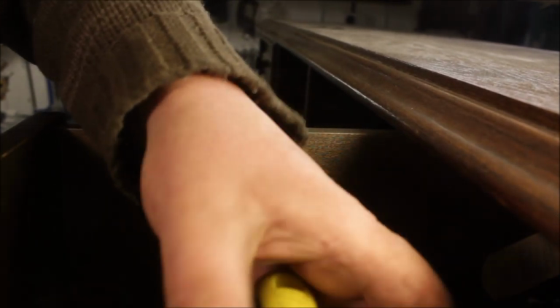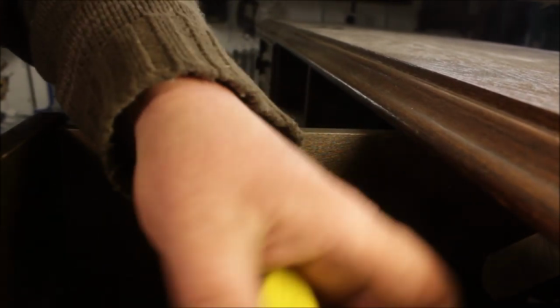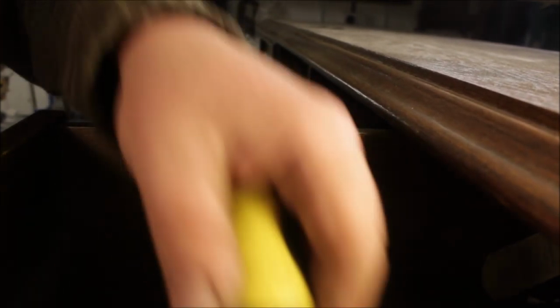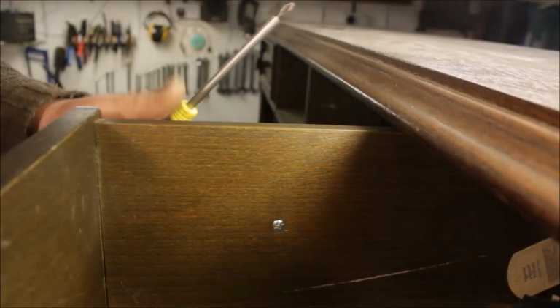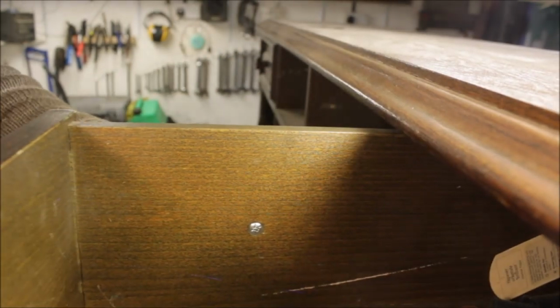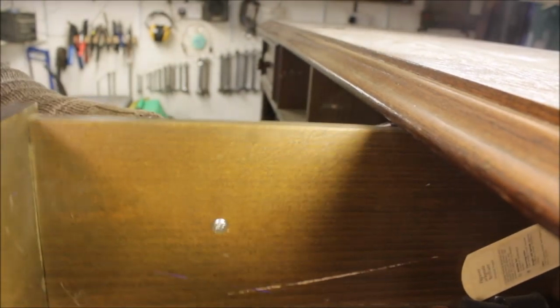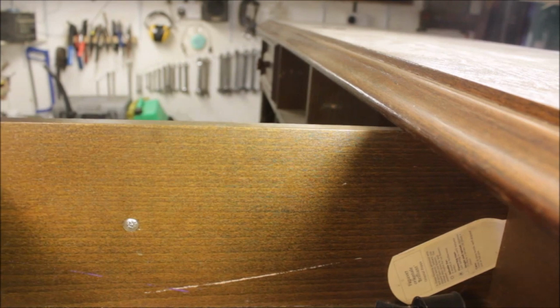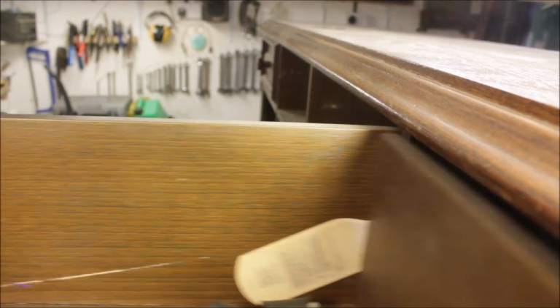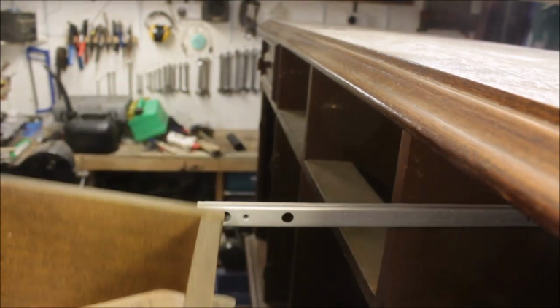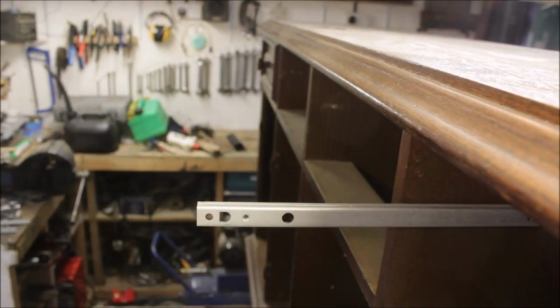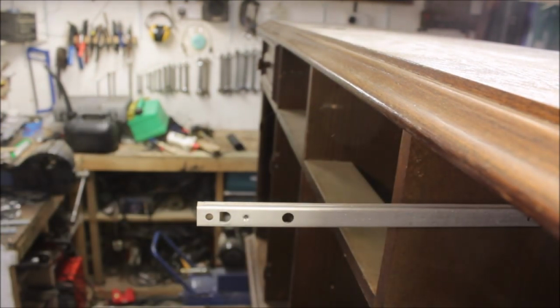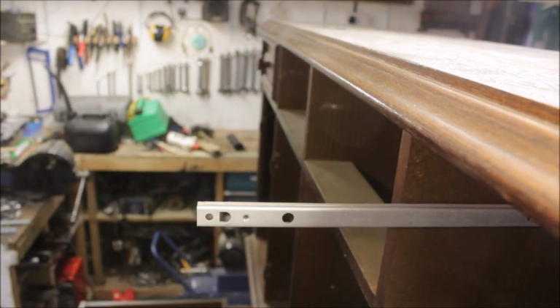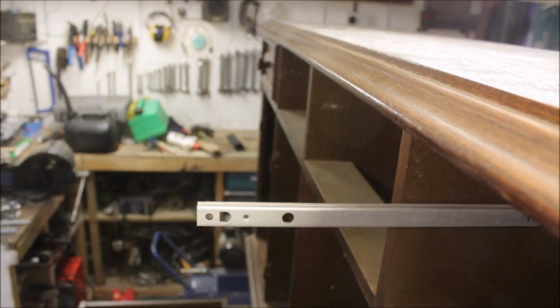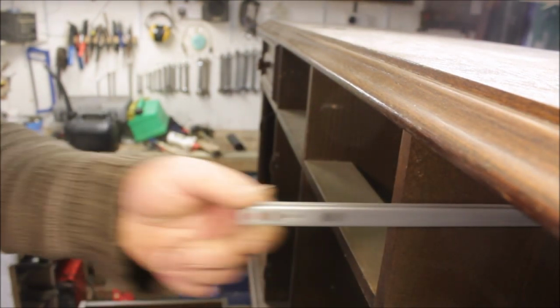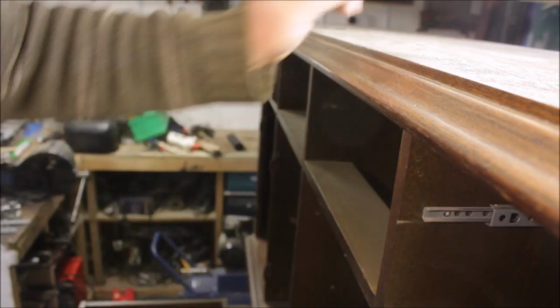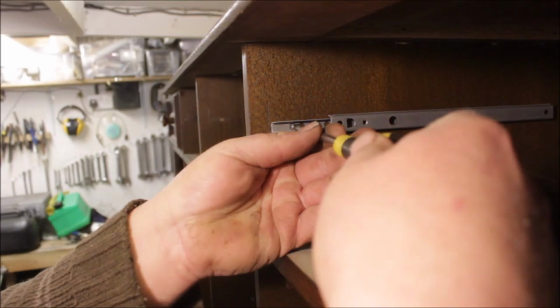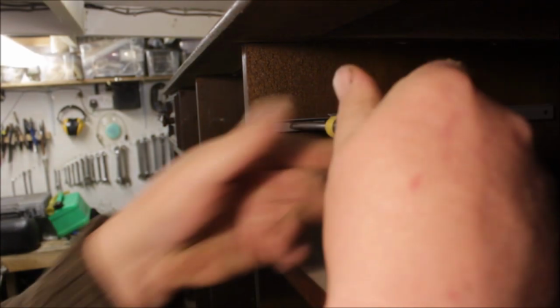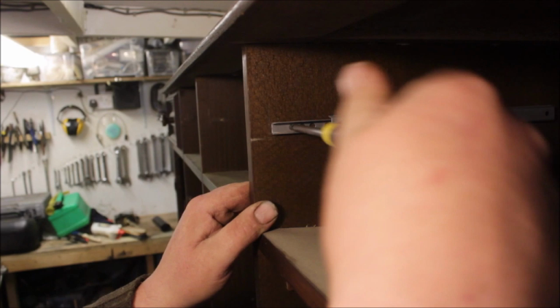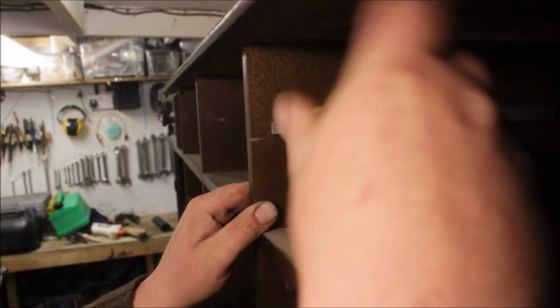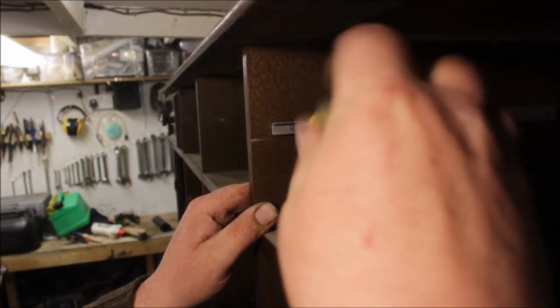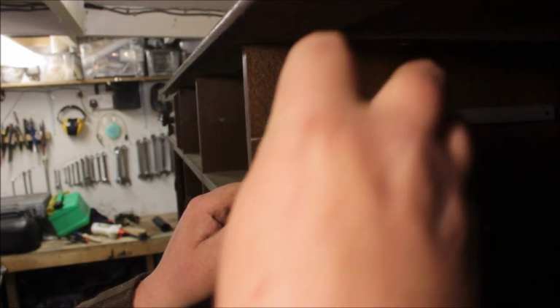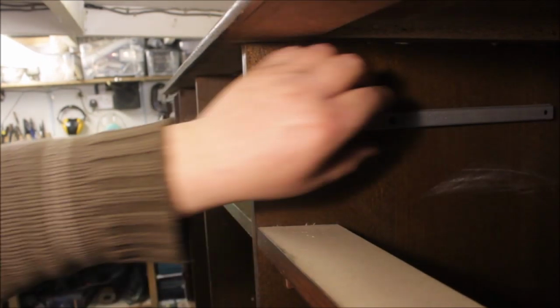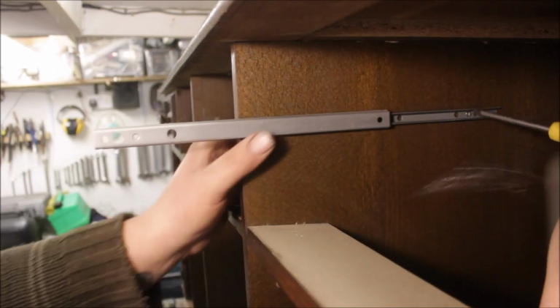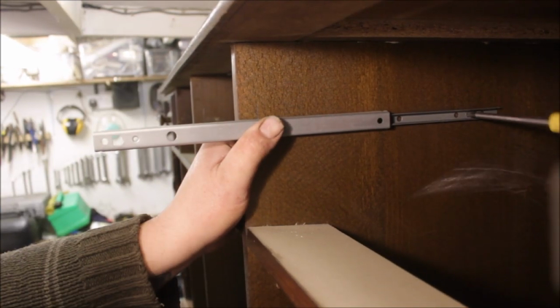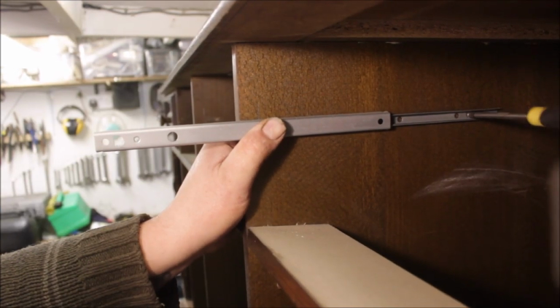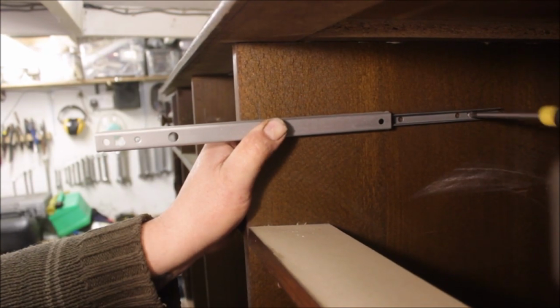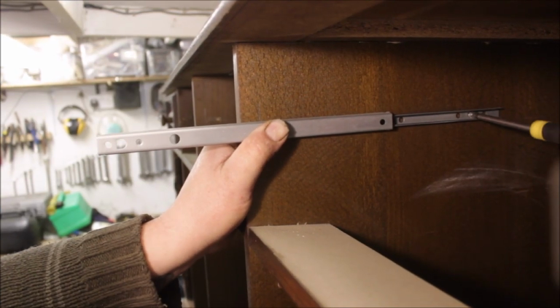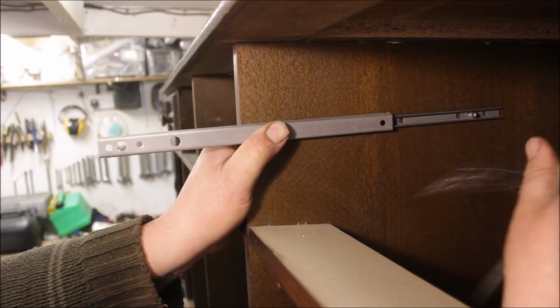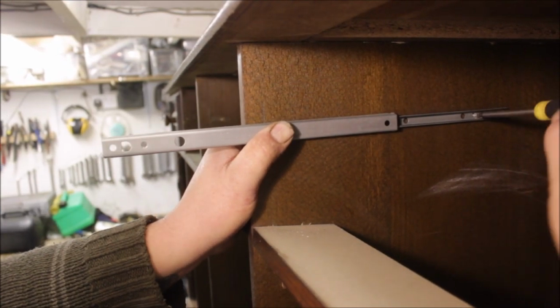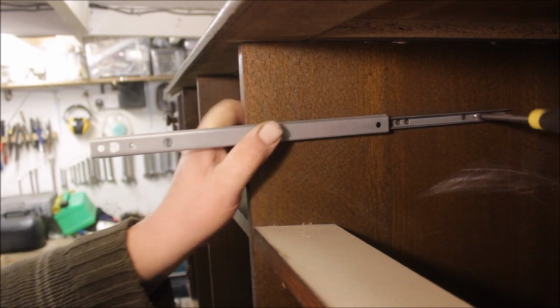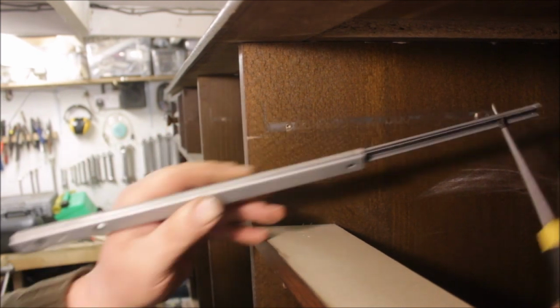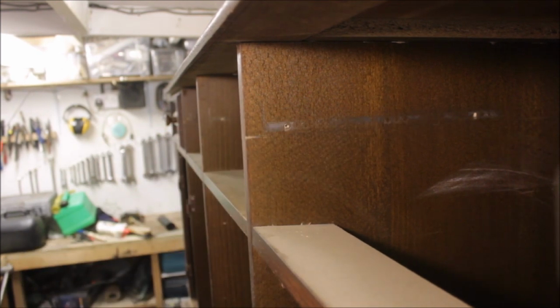I took all the drawers out first, and the drawer runners, and then I set to sanding the old glue joints down so I could re-glue everything.